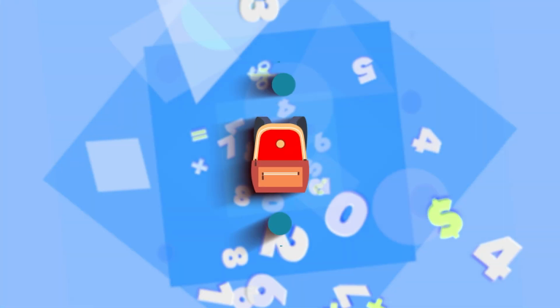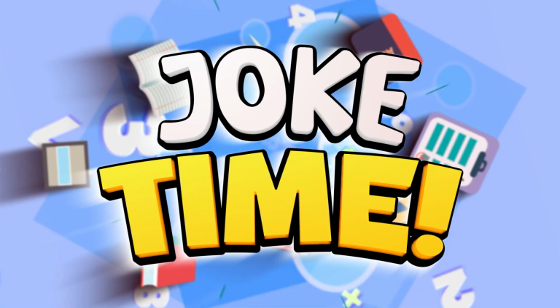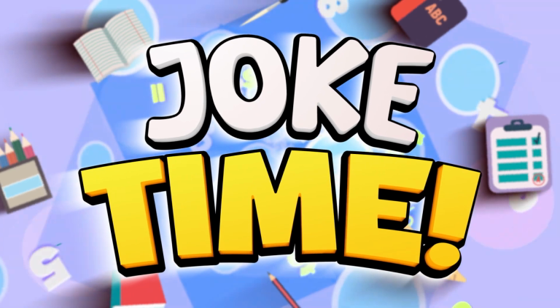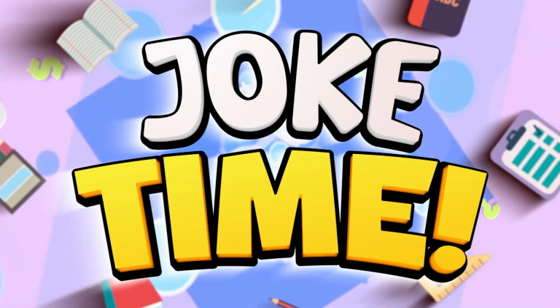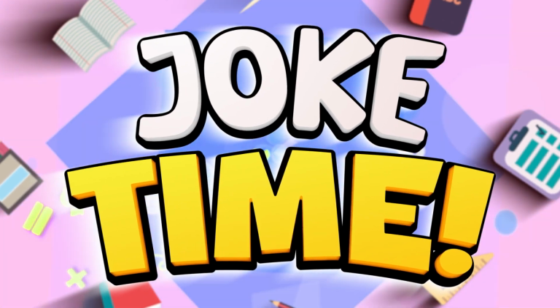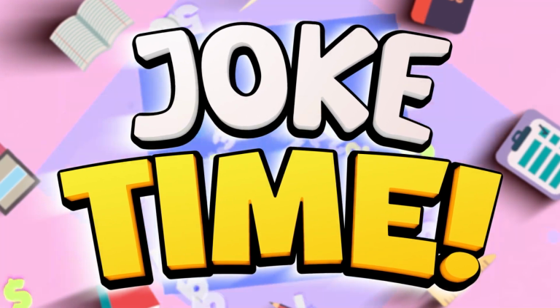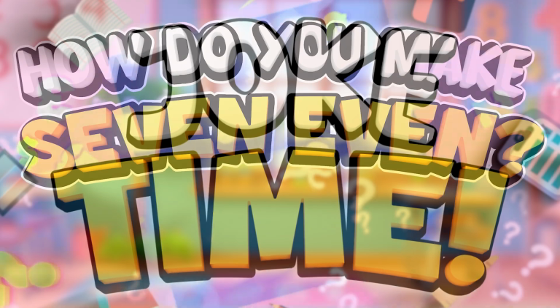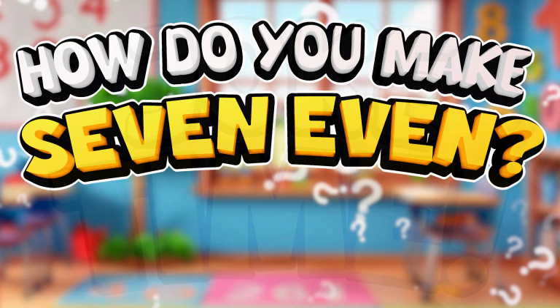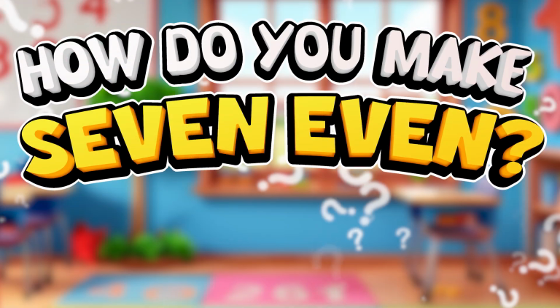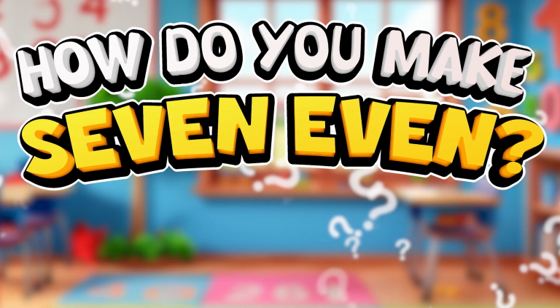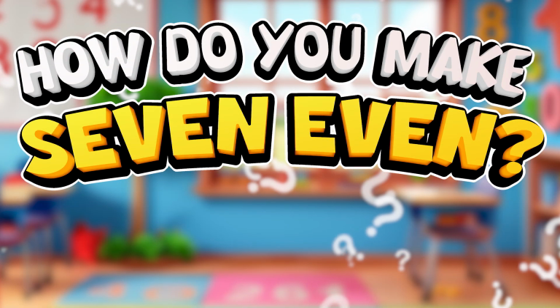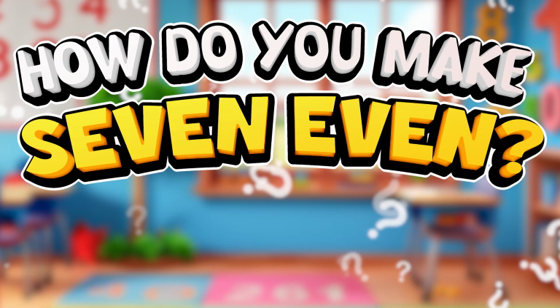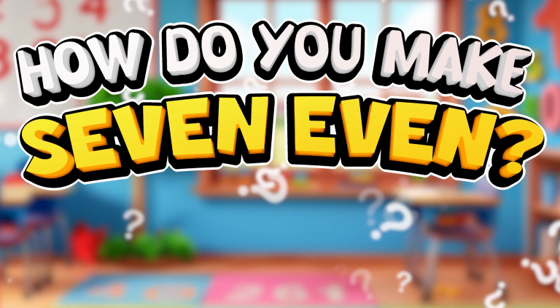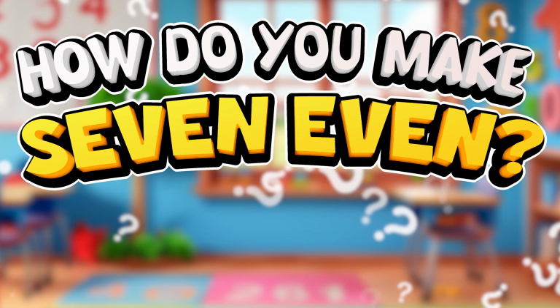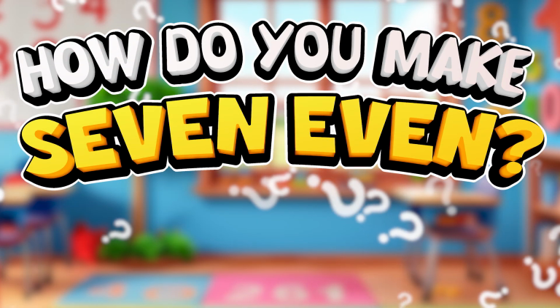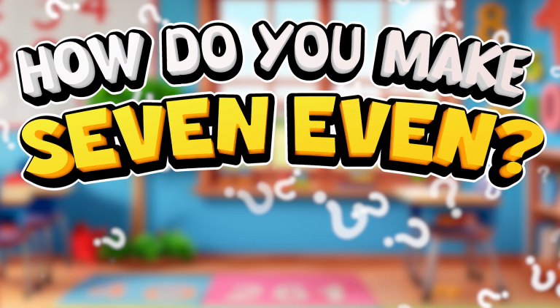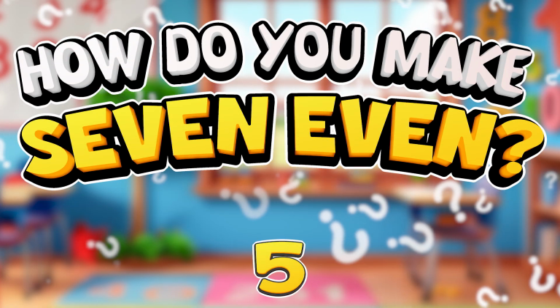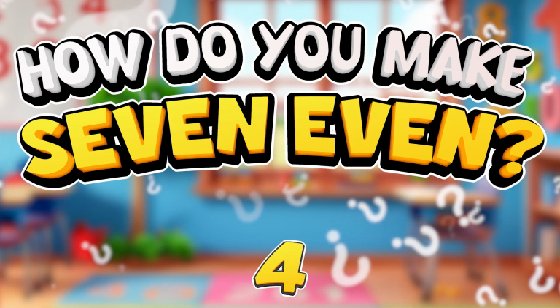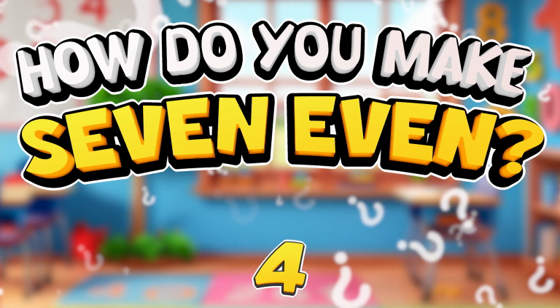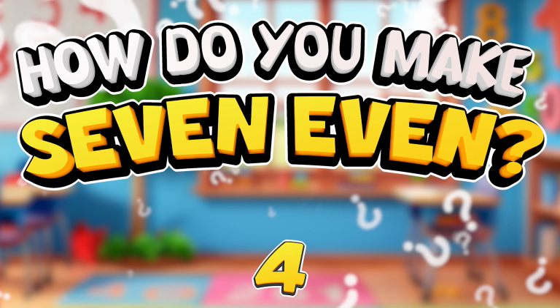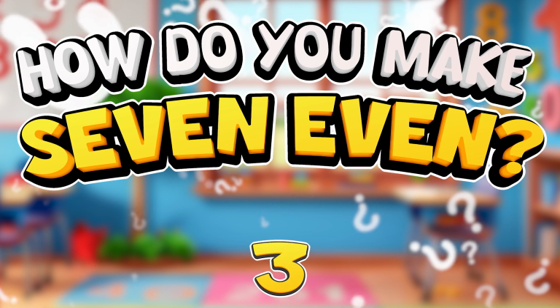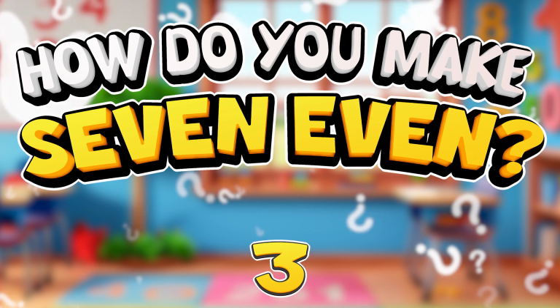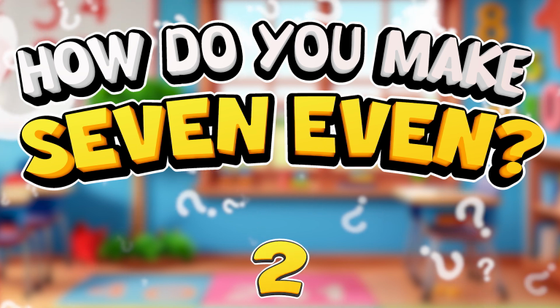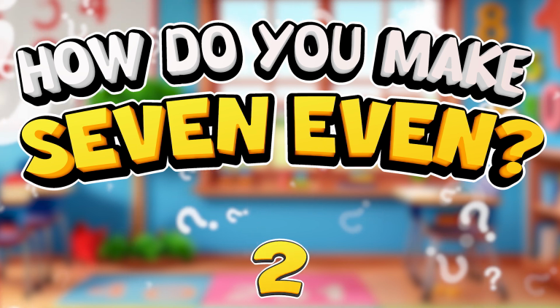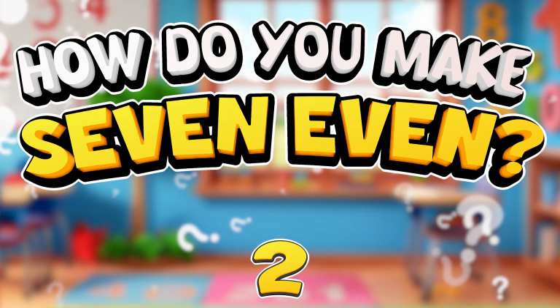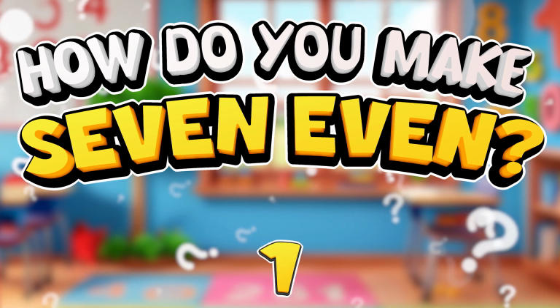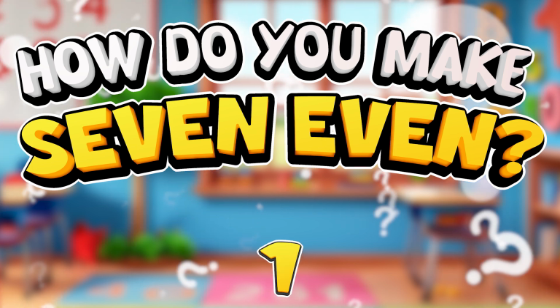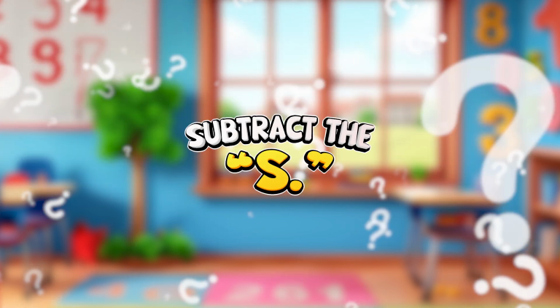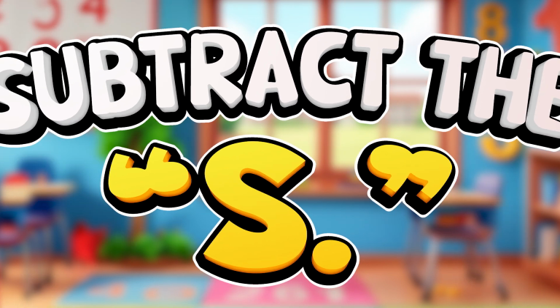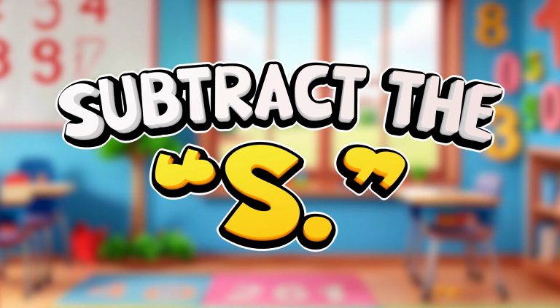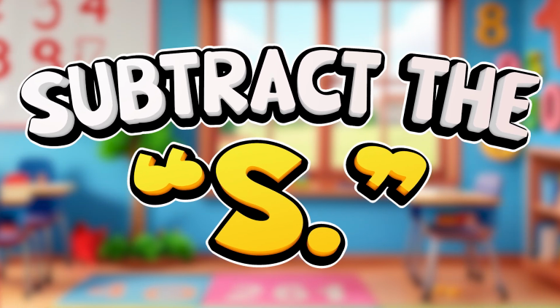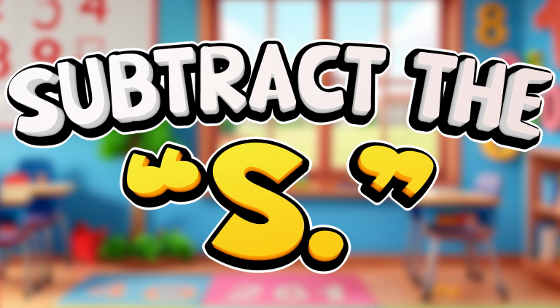Joke time. How do you make 7 even? You subtract the S.